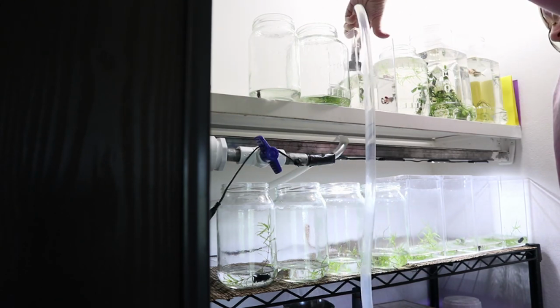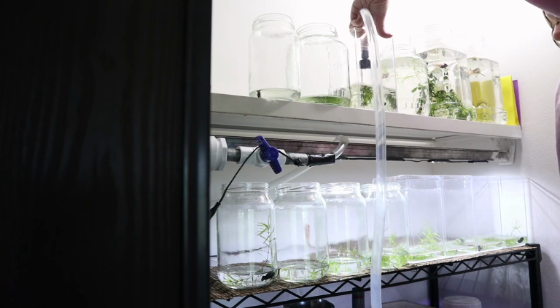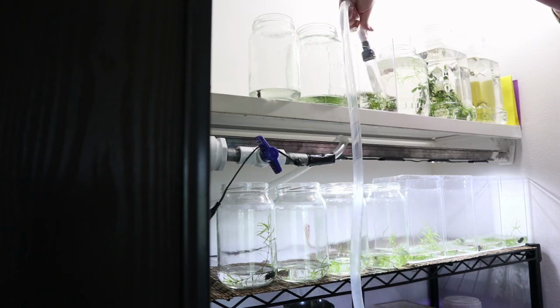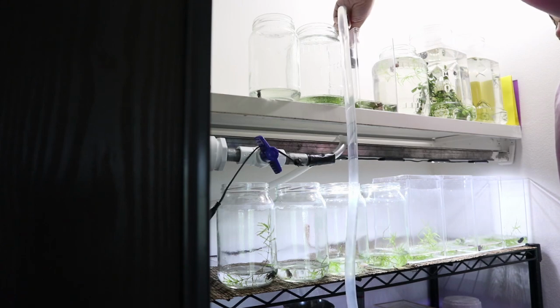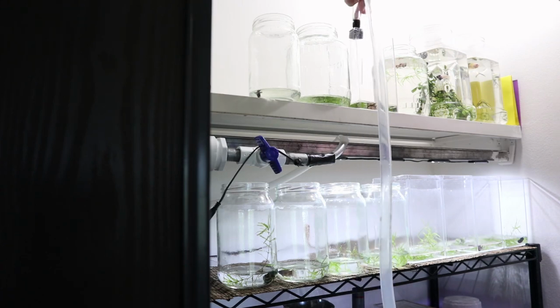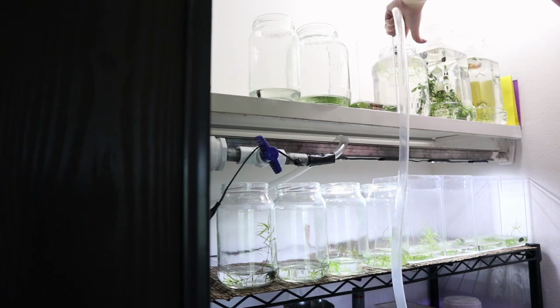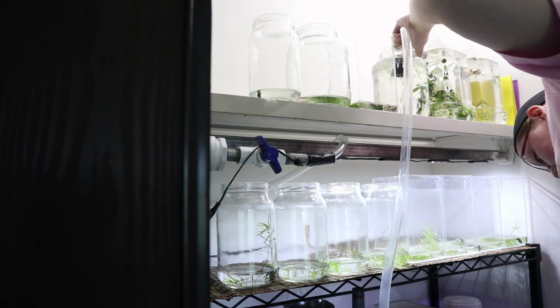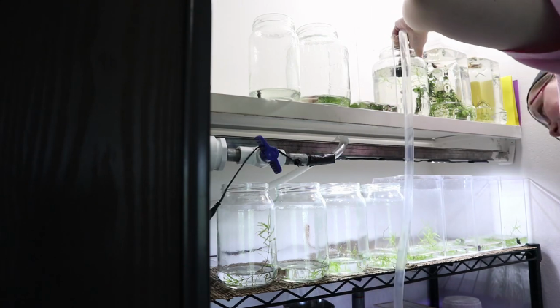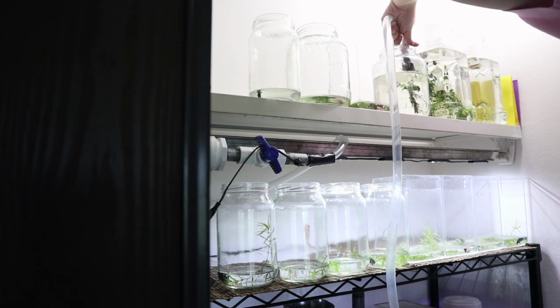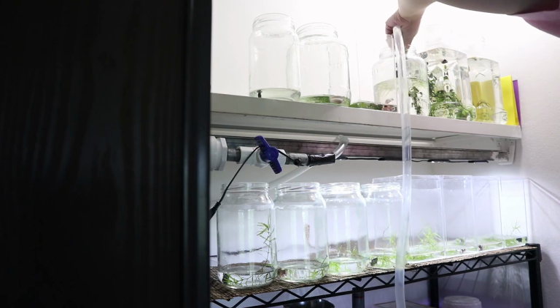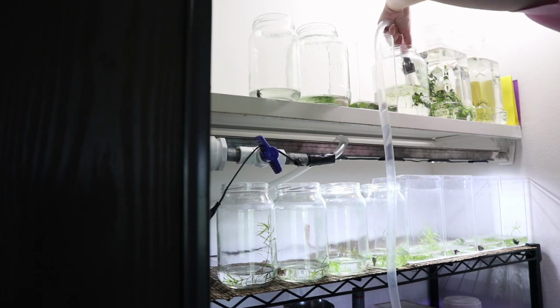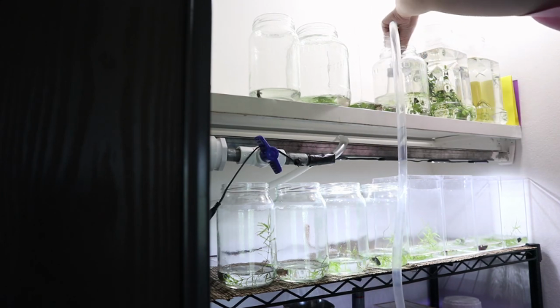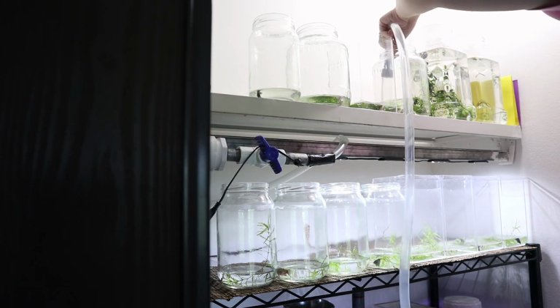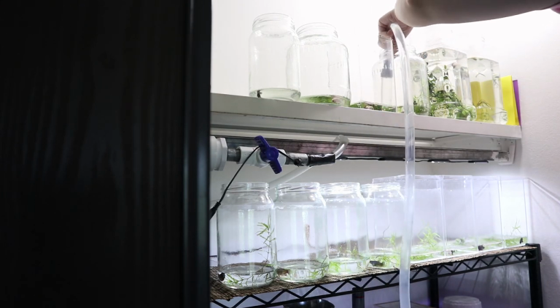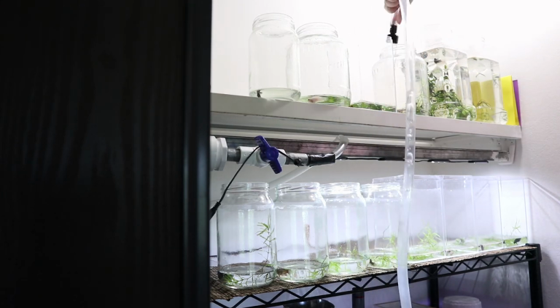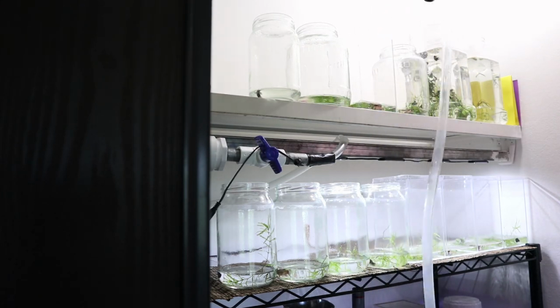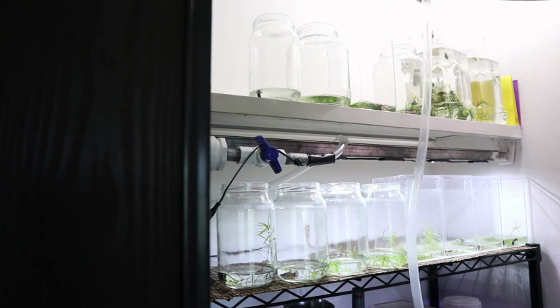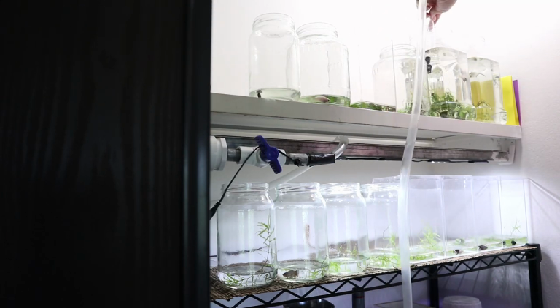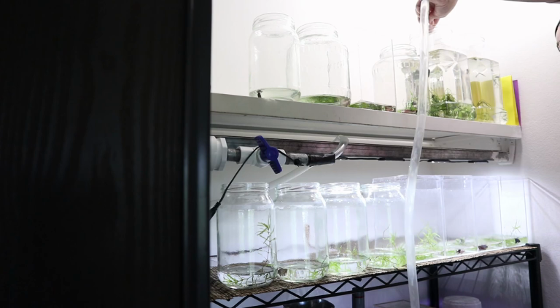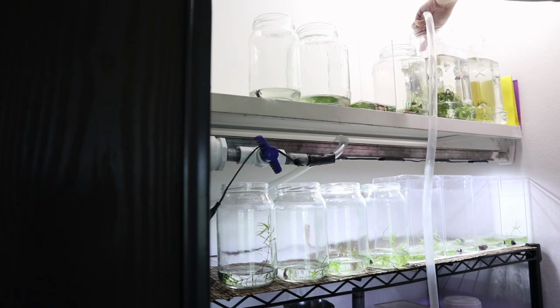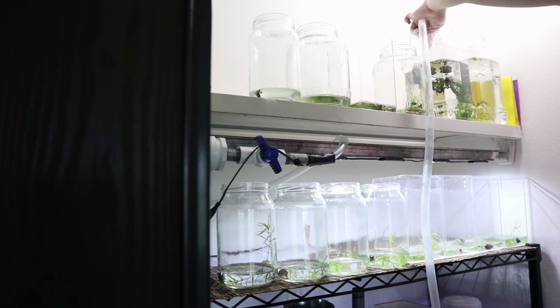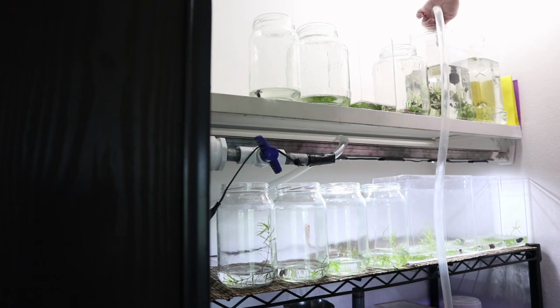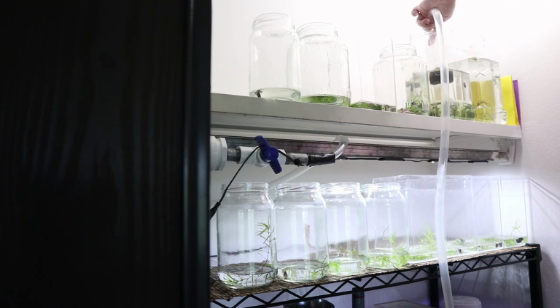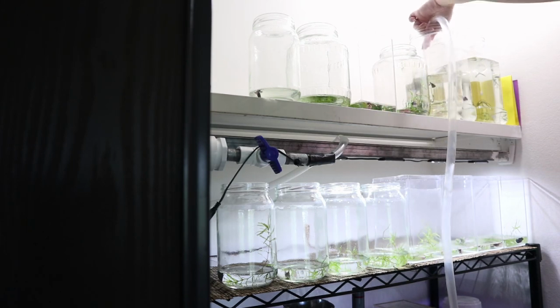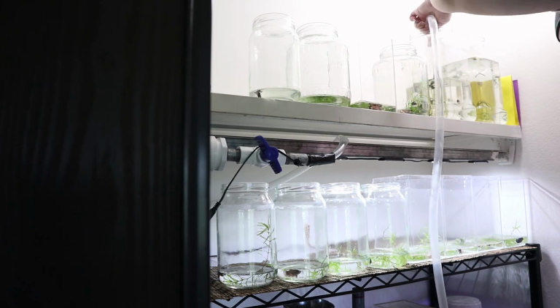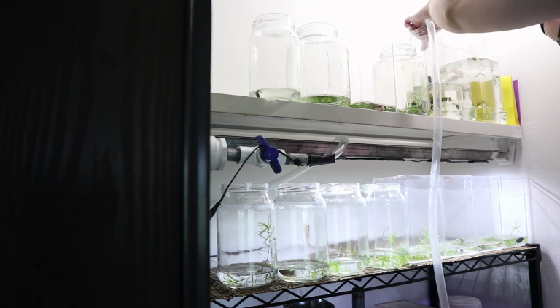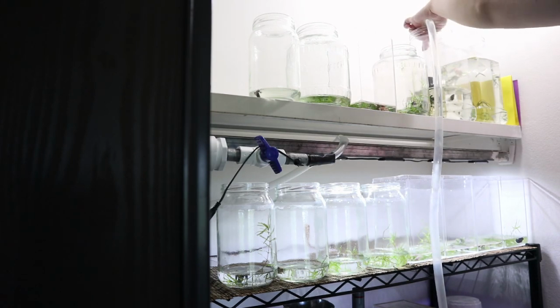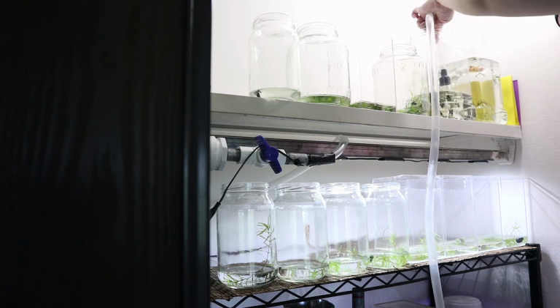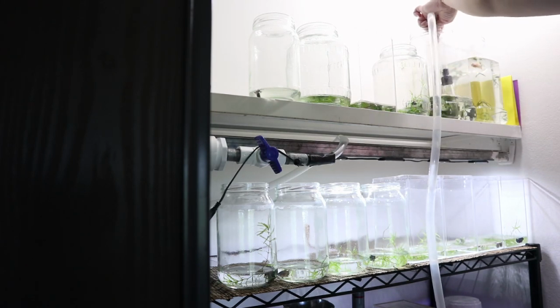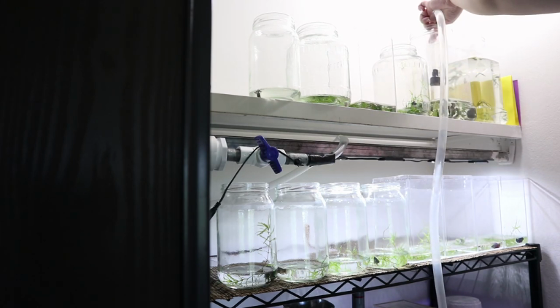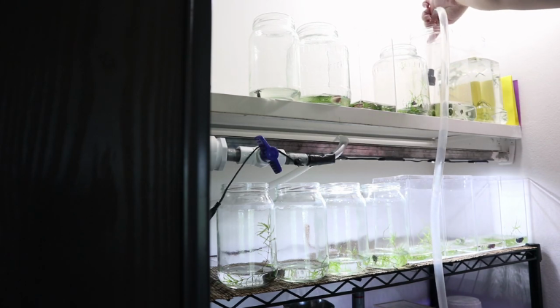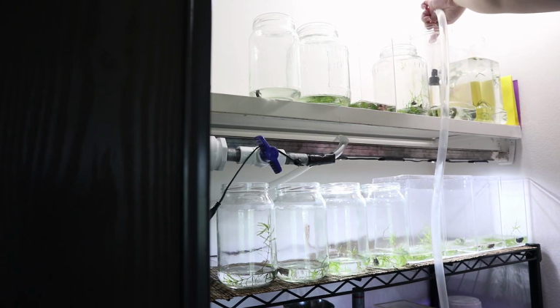When doing this be careful not to accidentally suck up your fish. I have a little barrier in my siphon that prevents me from doing so, but I still am careful nonetheless.